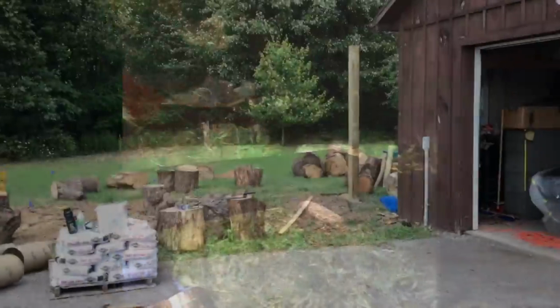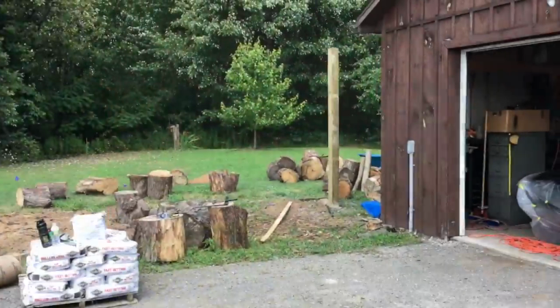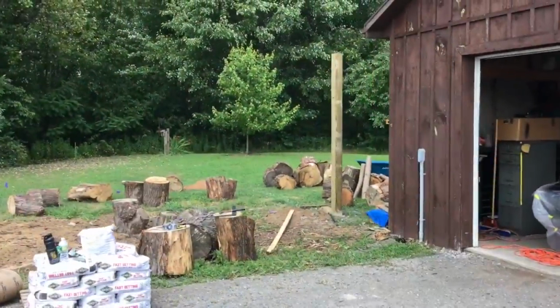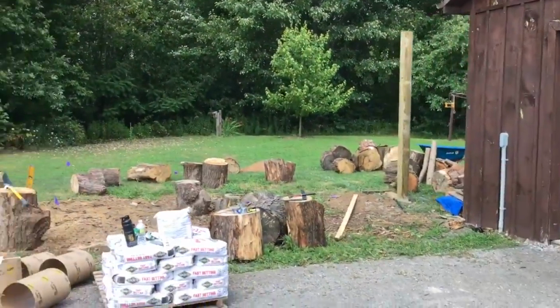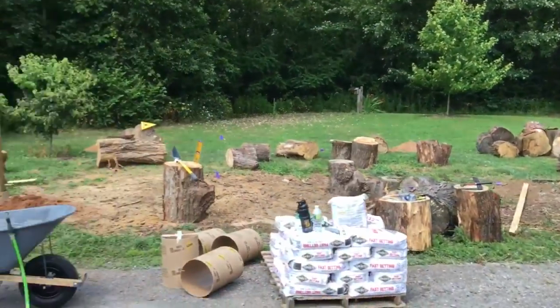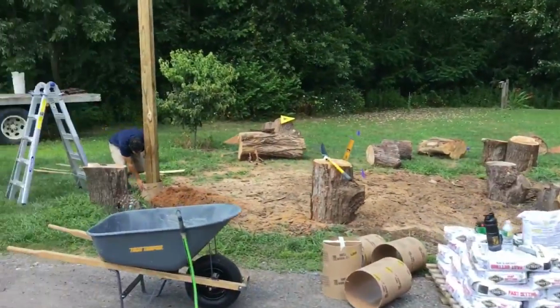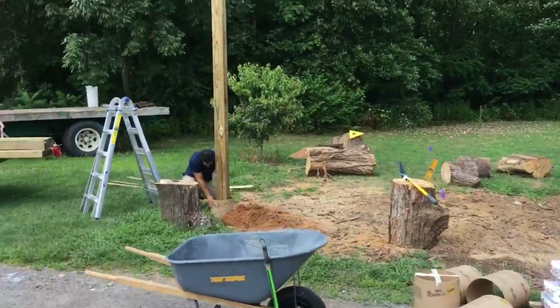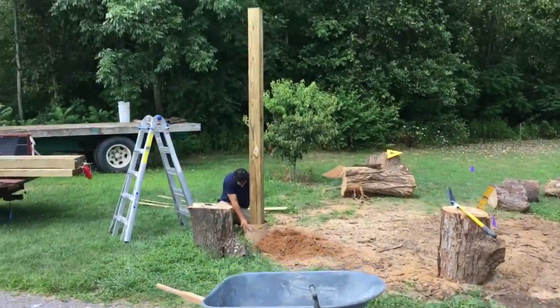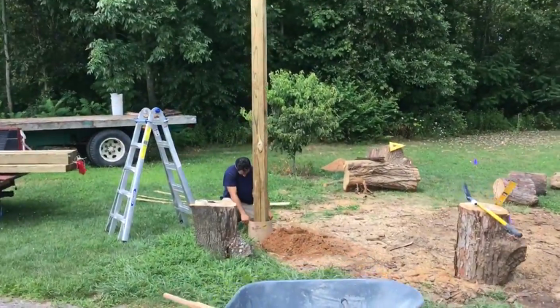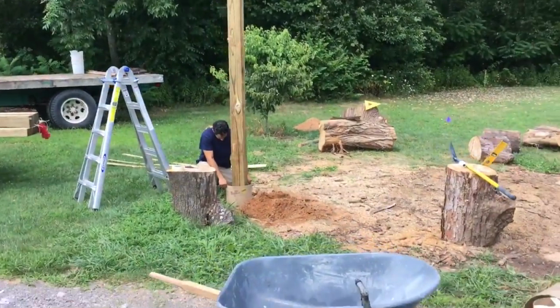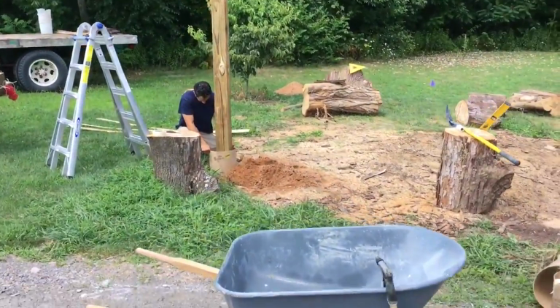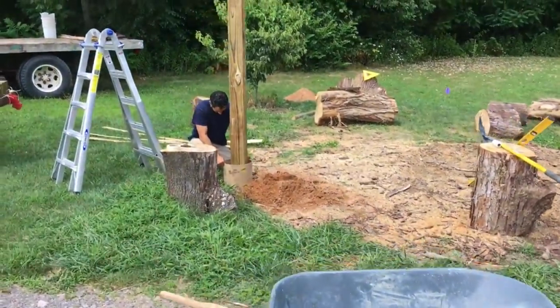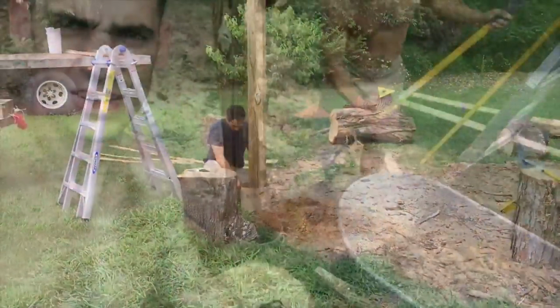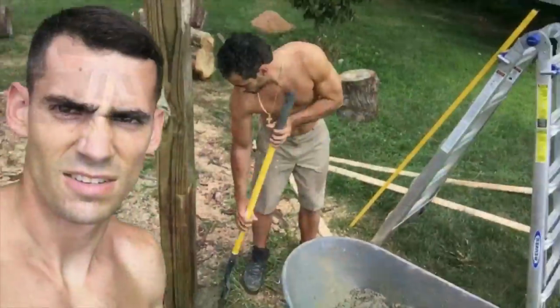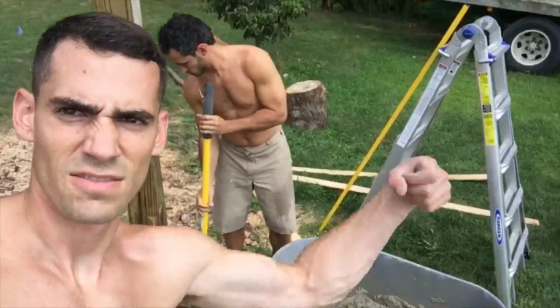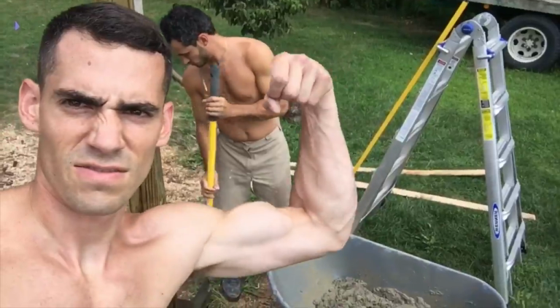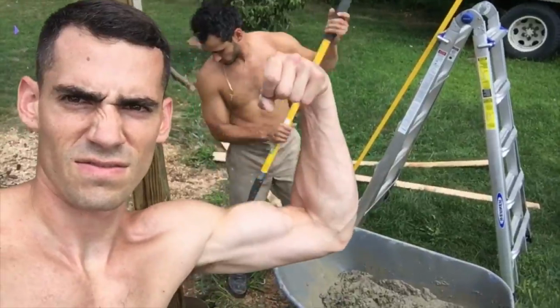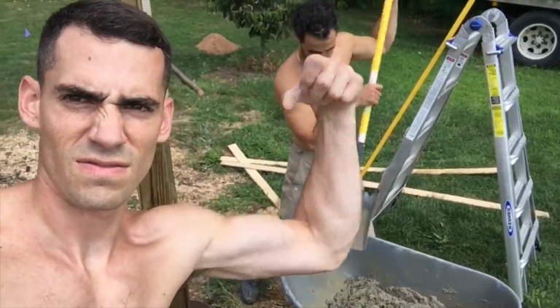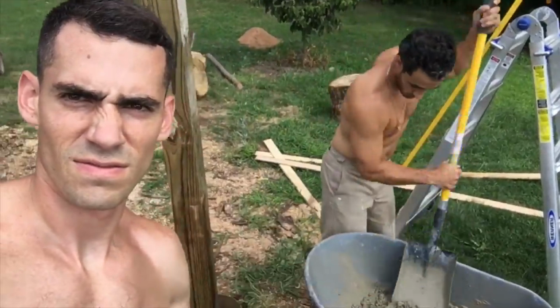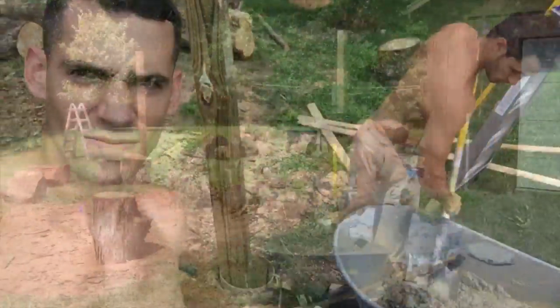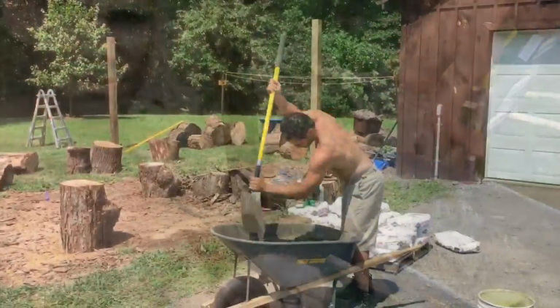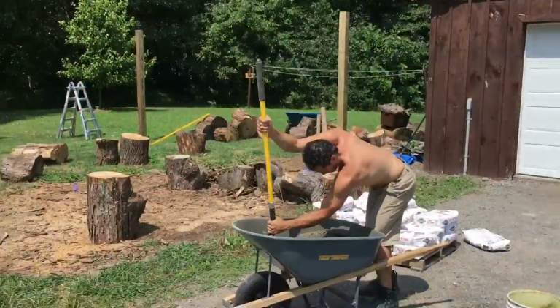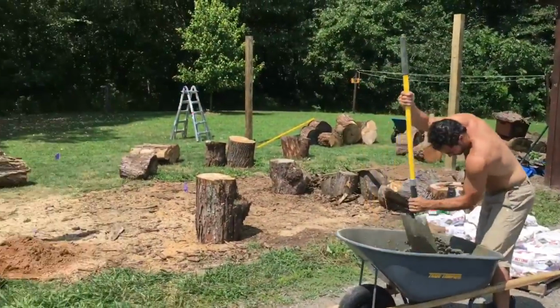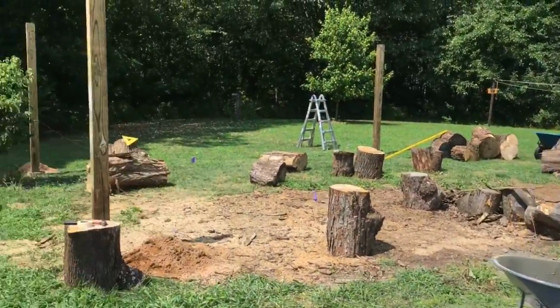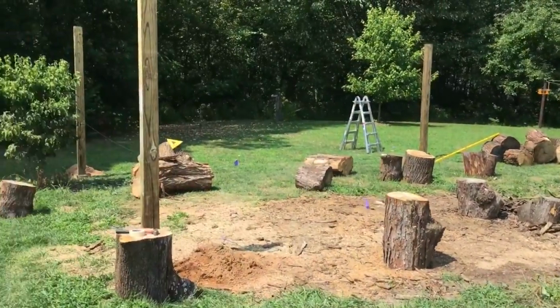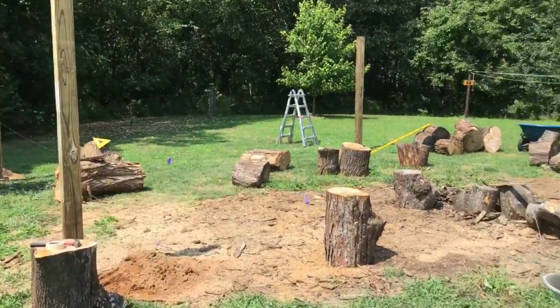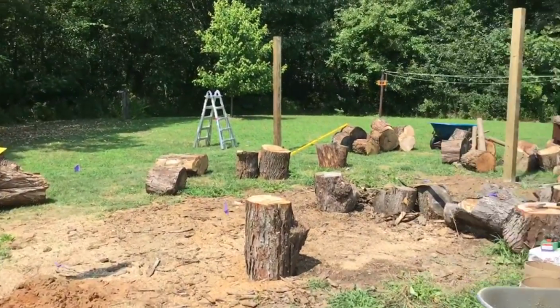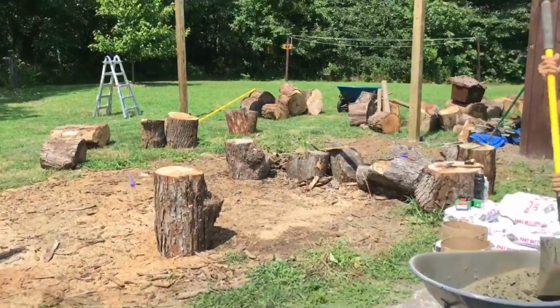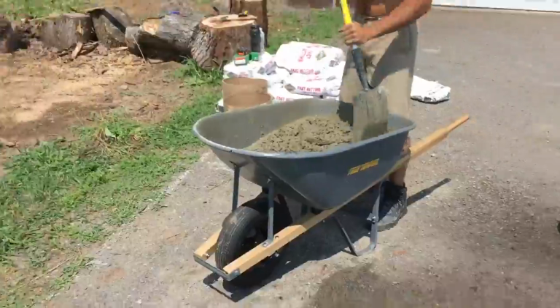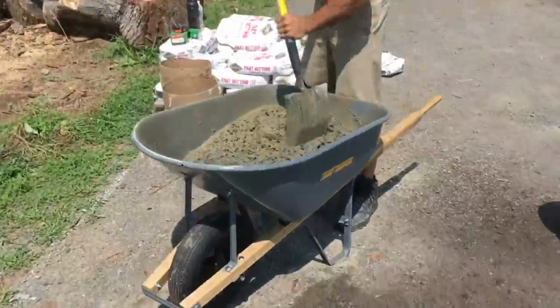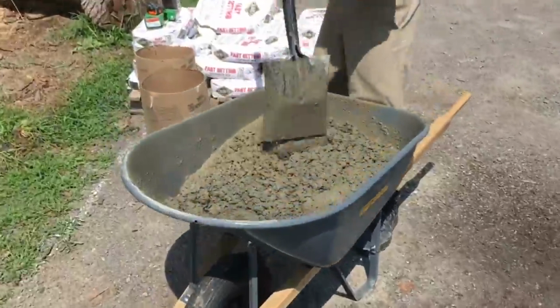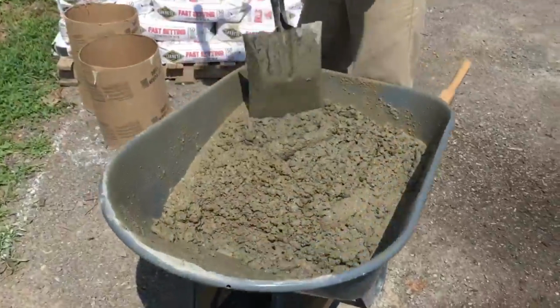We got our first post sunk last night and we're about to get our second one here done. Three out of the four posts are set, last one is in, mixing up our concrete.